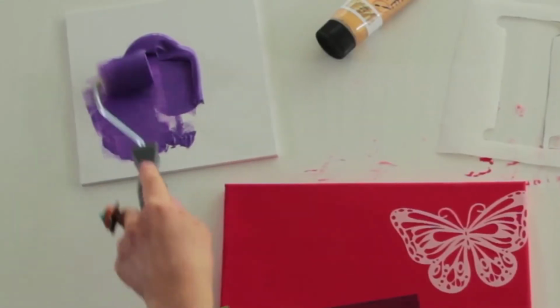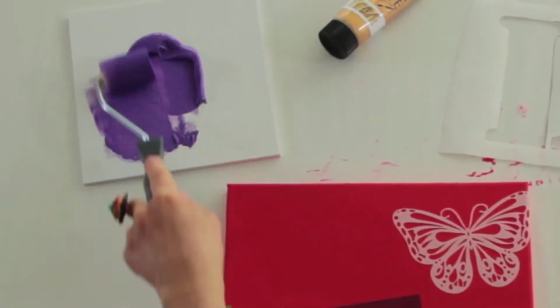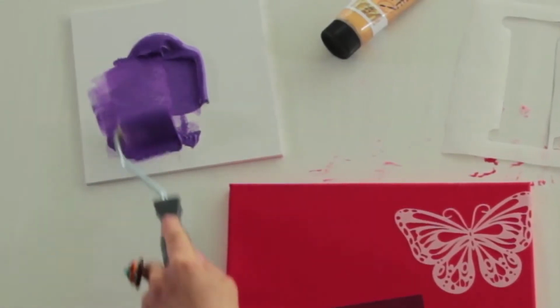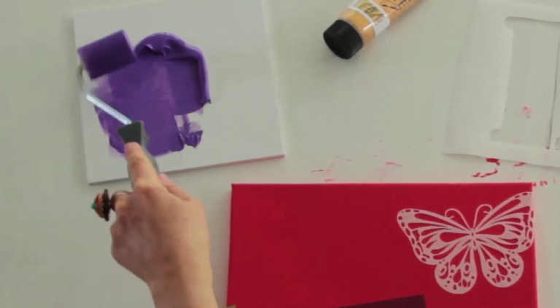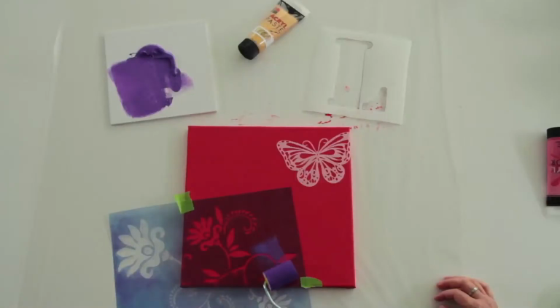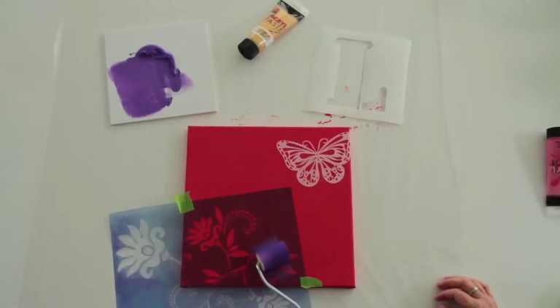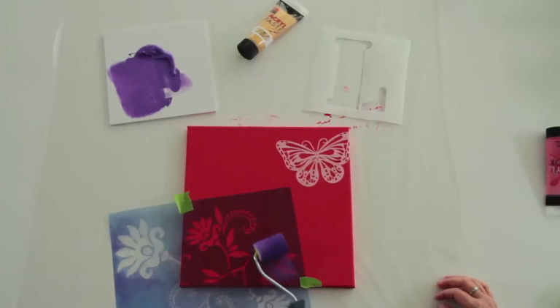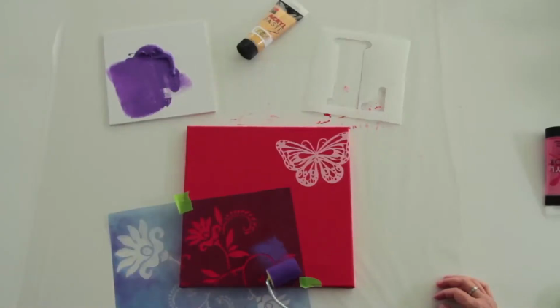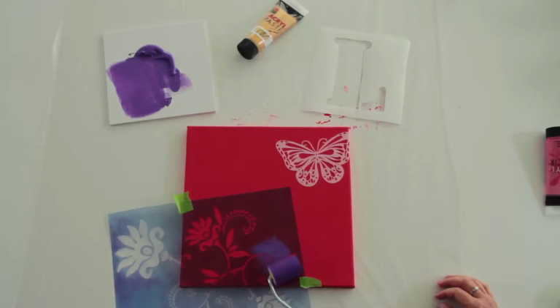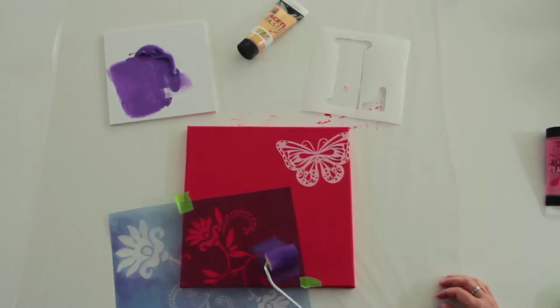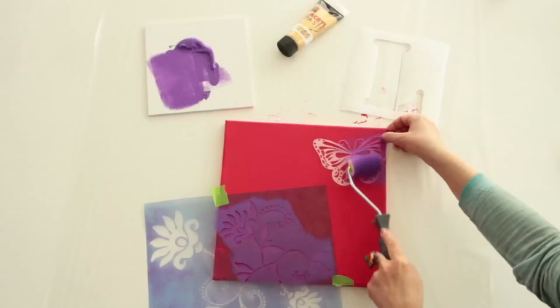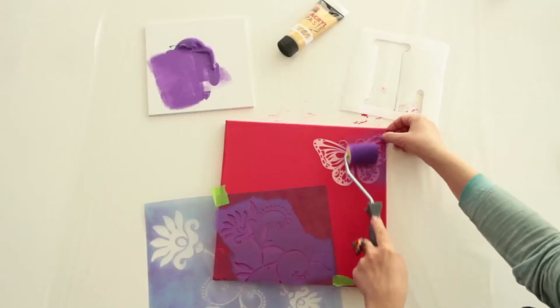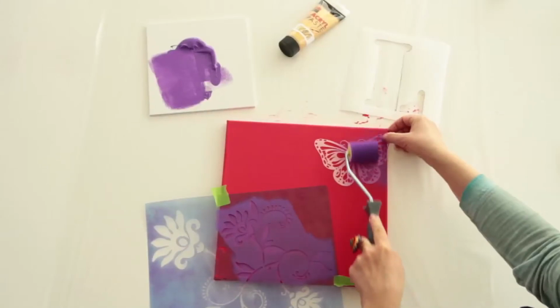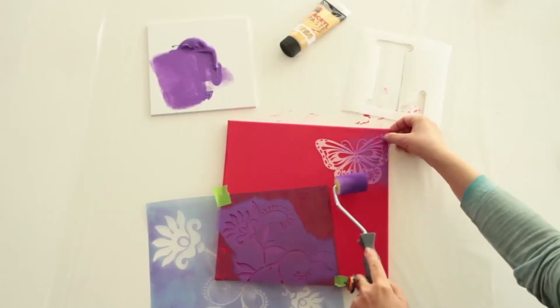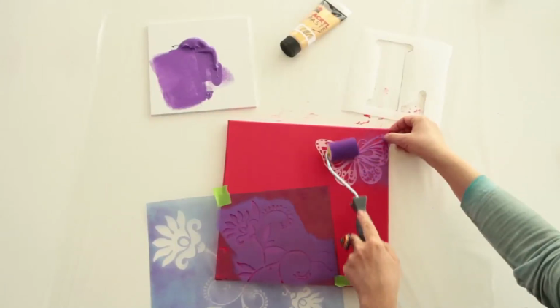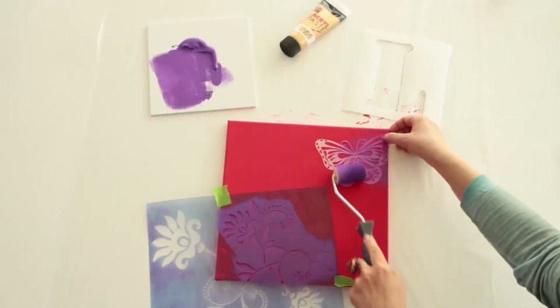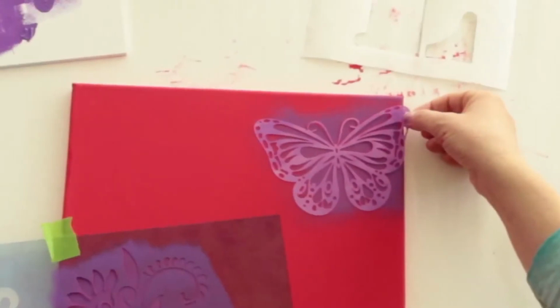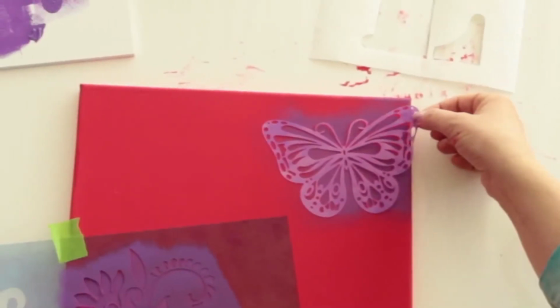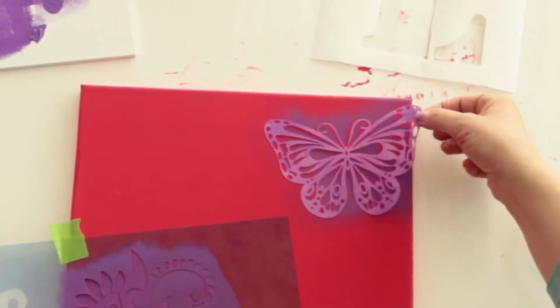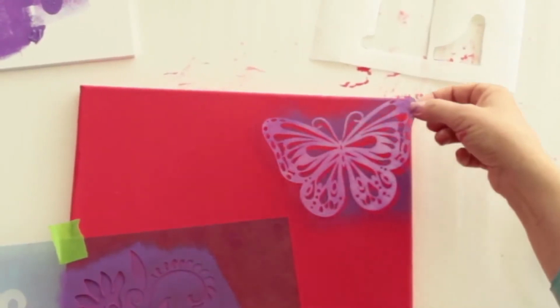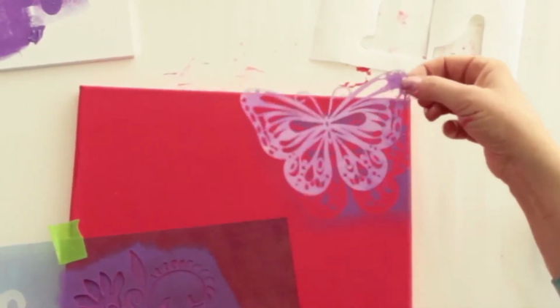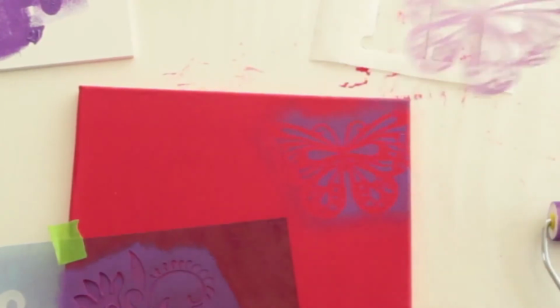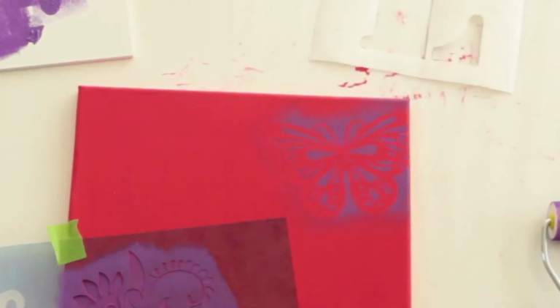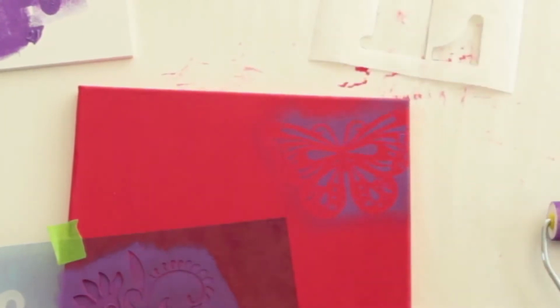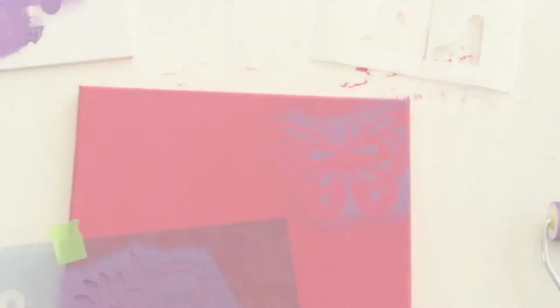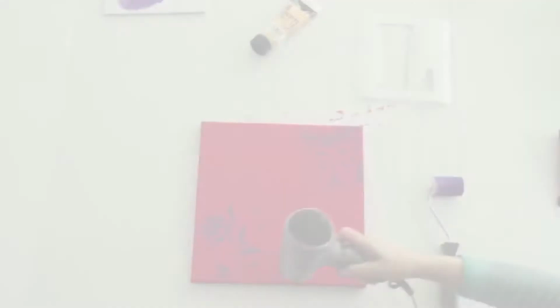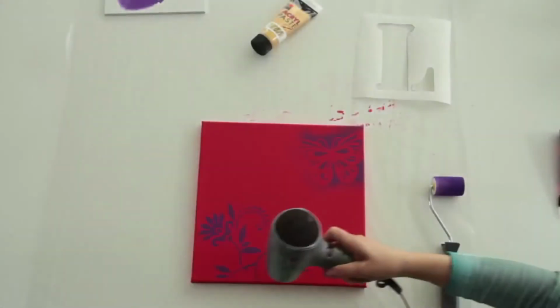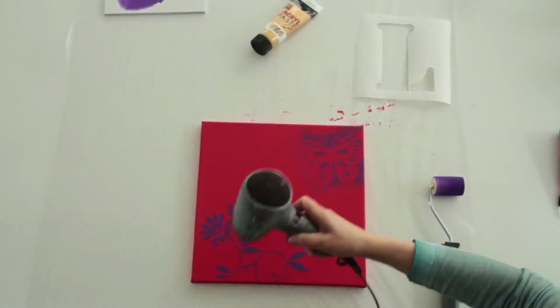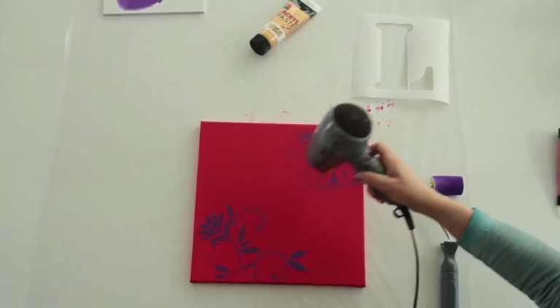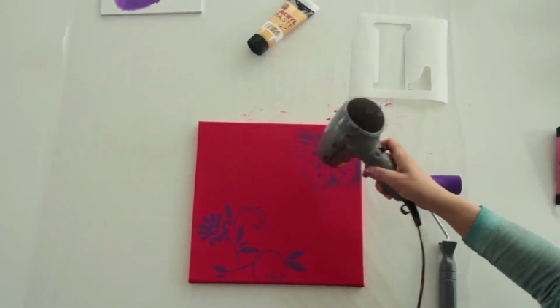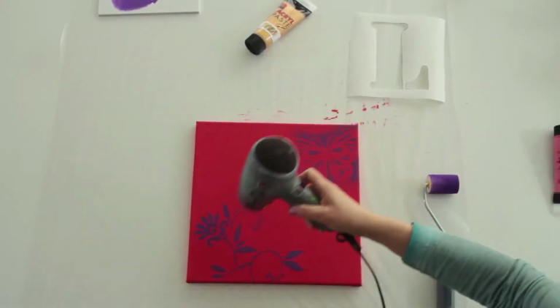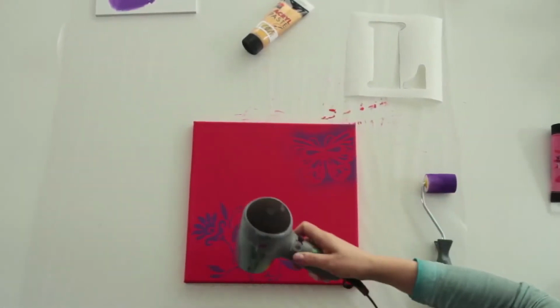Now apply the second coat of acrylic paint using the paint roller. Then carefully remove the stencil and rinse it under cold water. Blow dry the painting briefly.